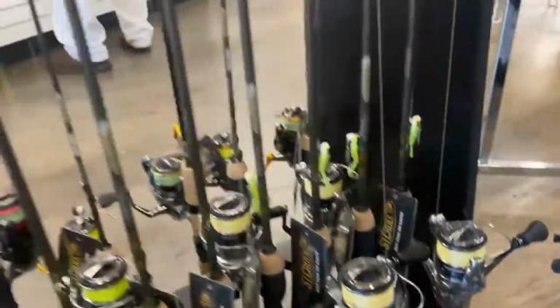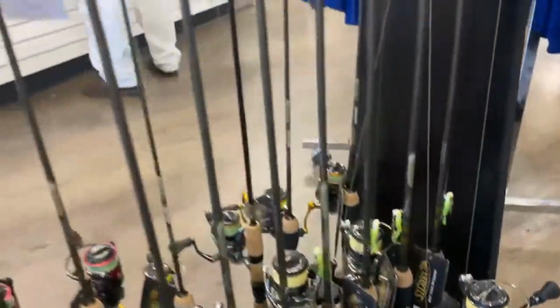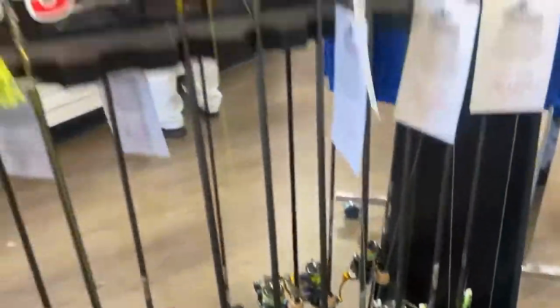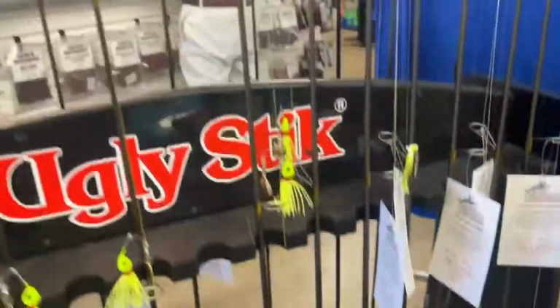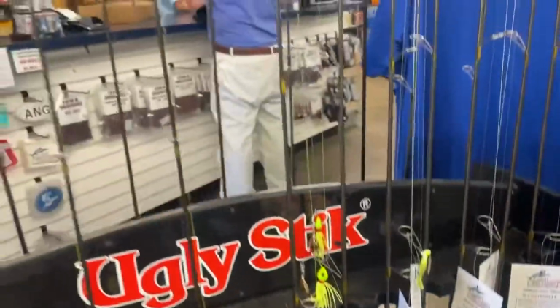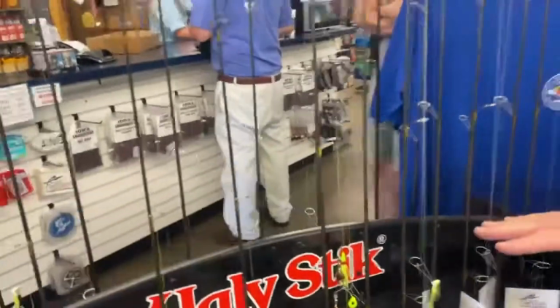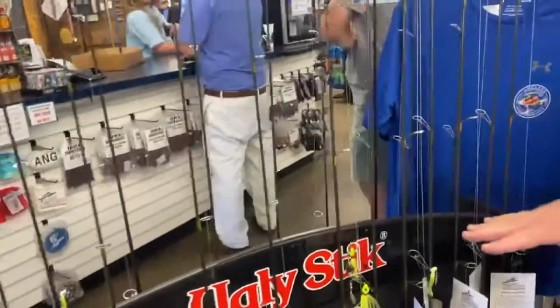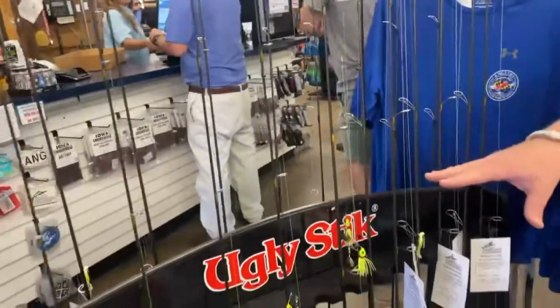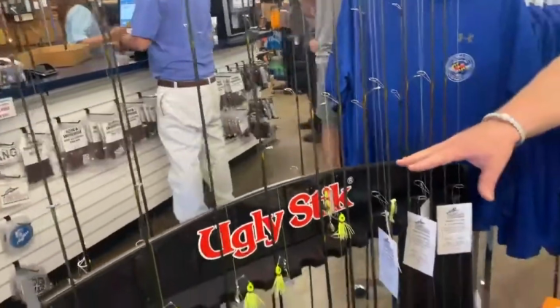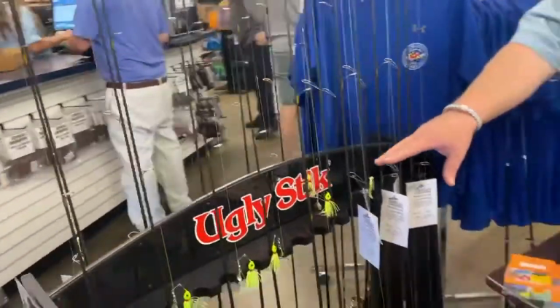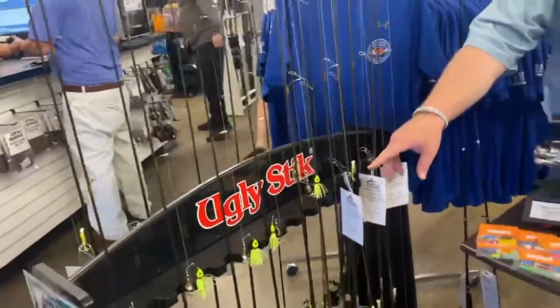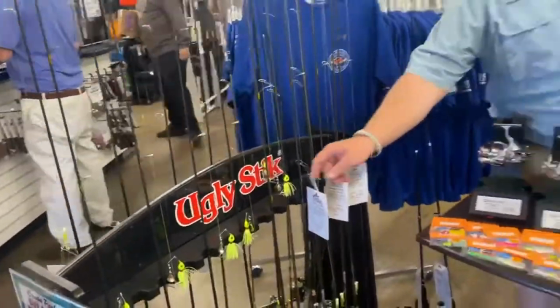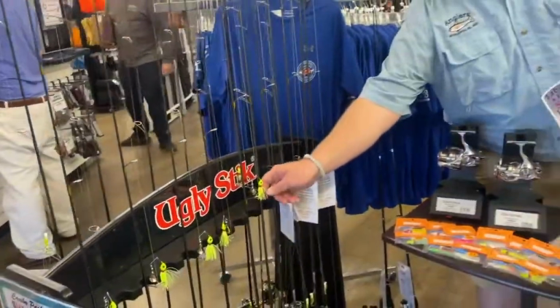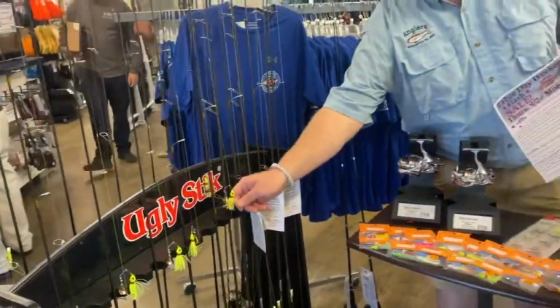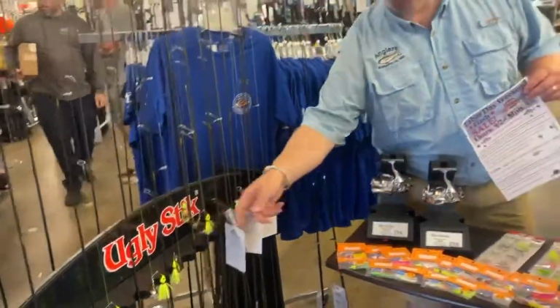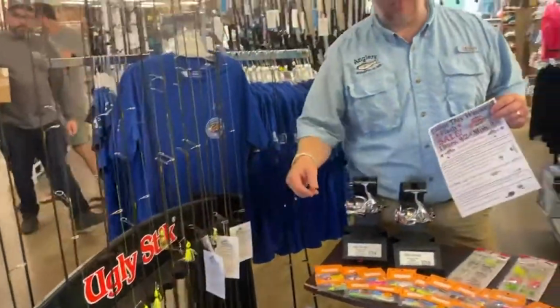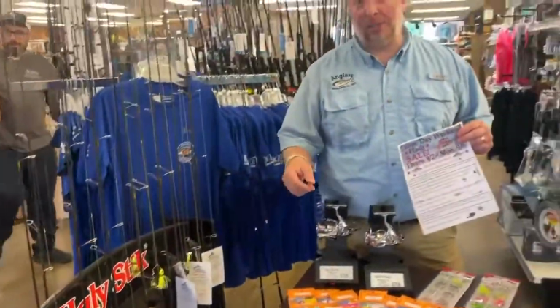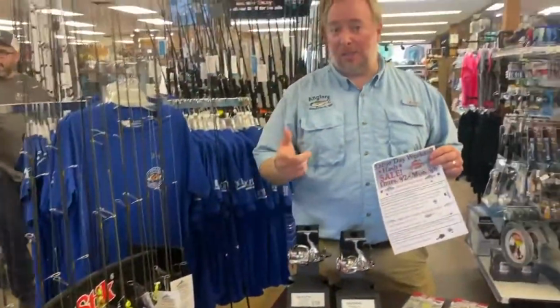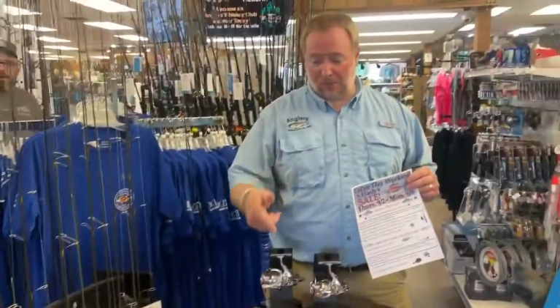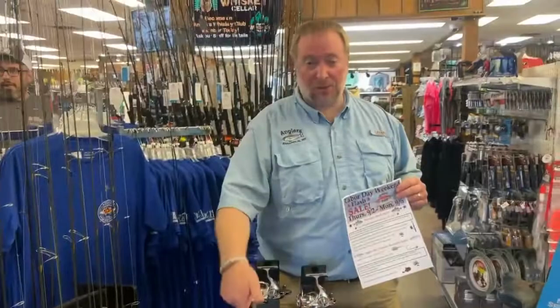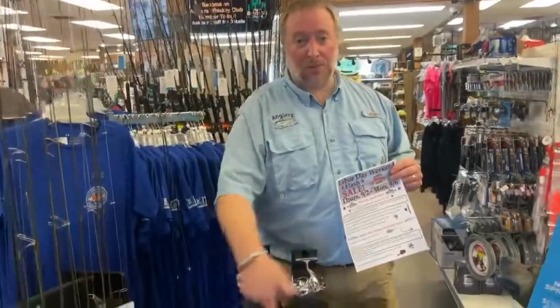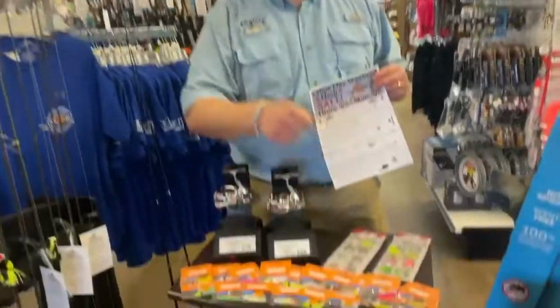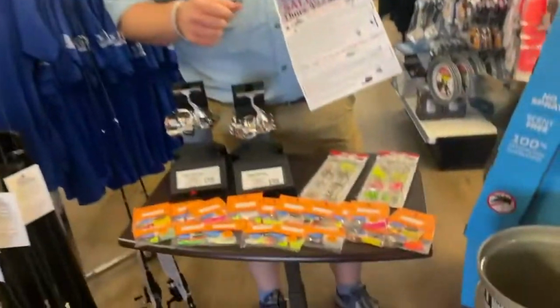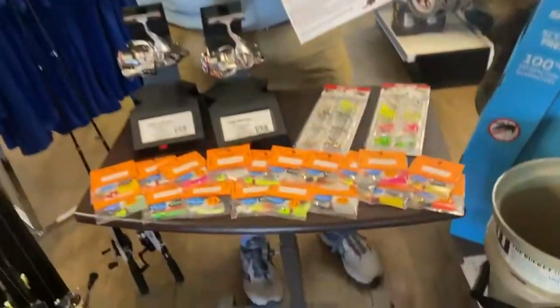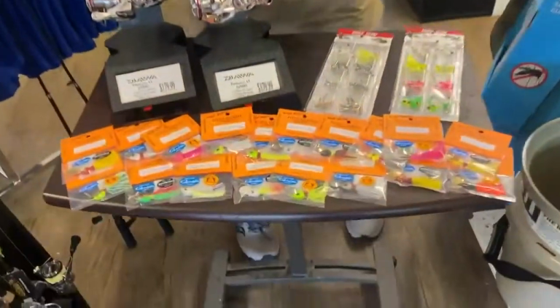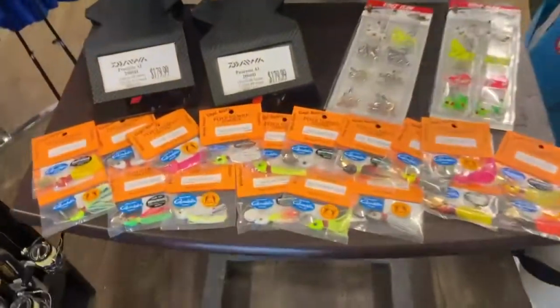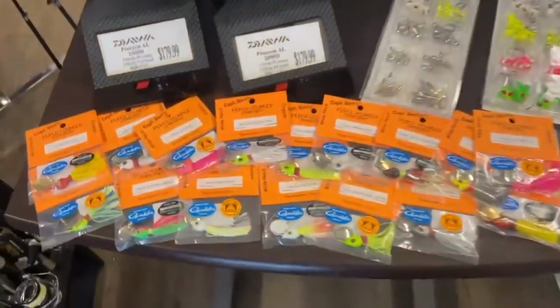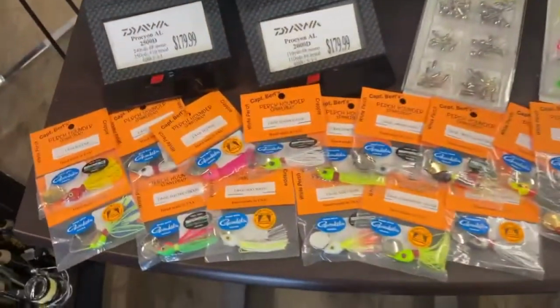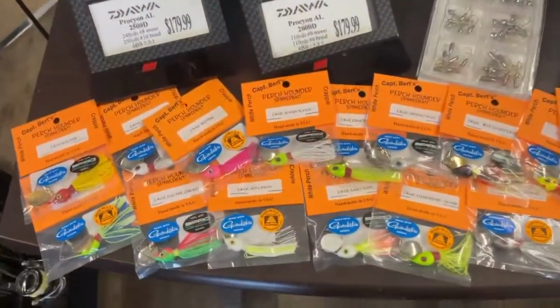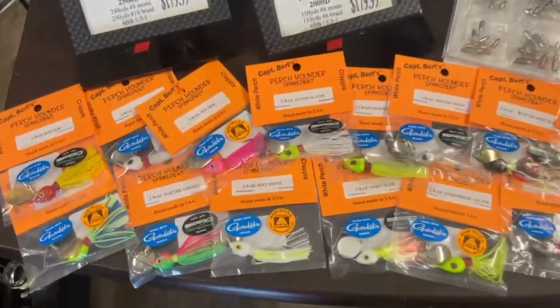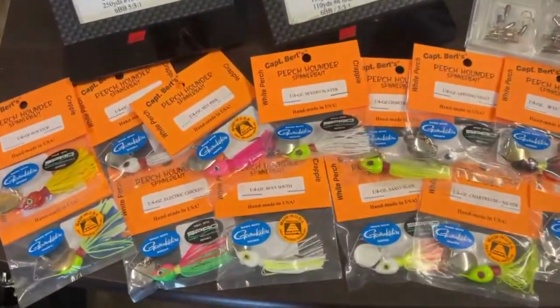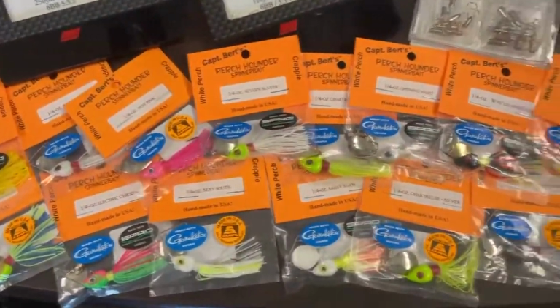We'll definitely have these. Every combo we're going to have for the sales event, like most of our combos, is going to be rigged and ready to go. We've got some perch pounders on those. Speaking of perch pounders, they will be on sale as well — an extra 10% off, all the different colors we've got going on.